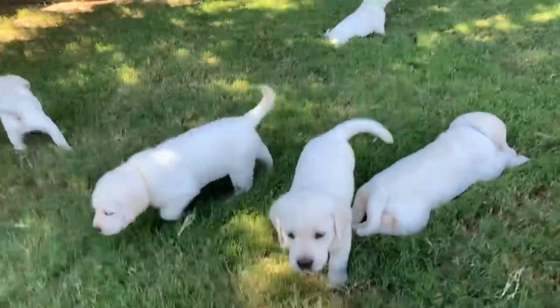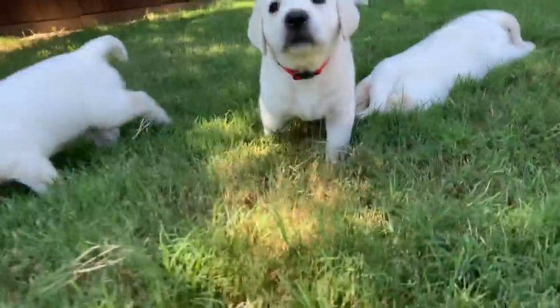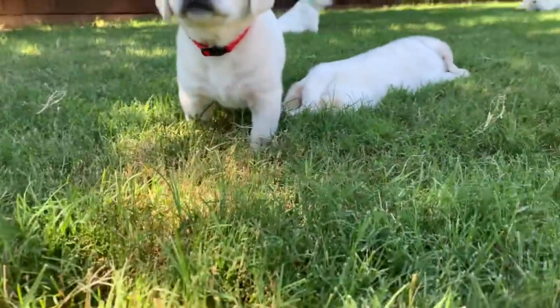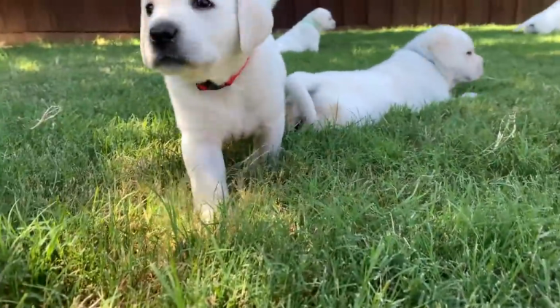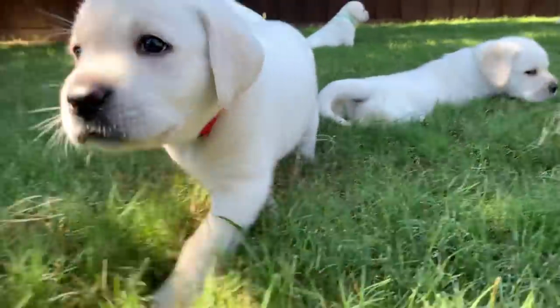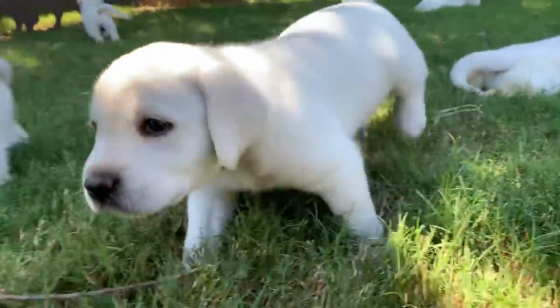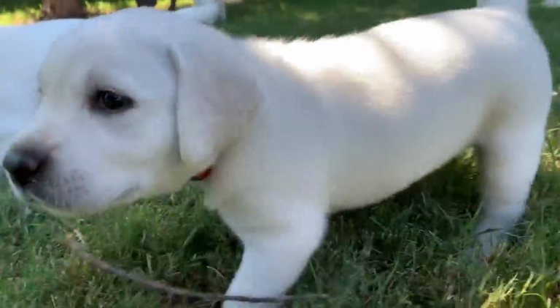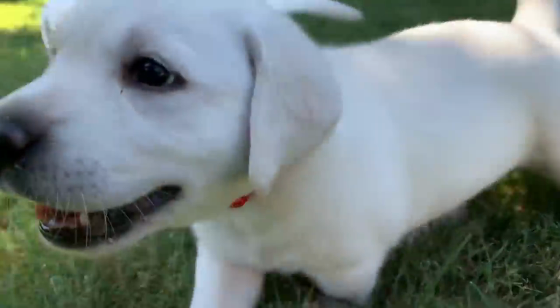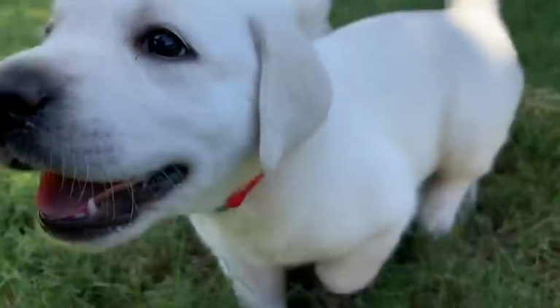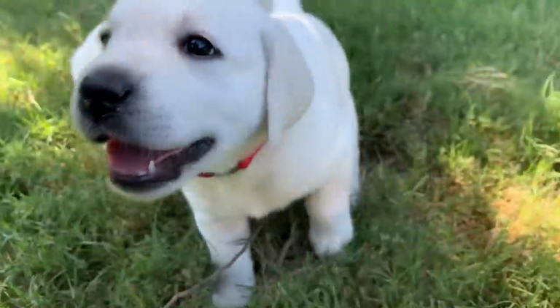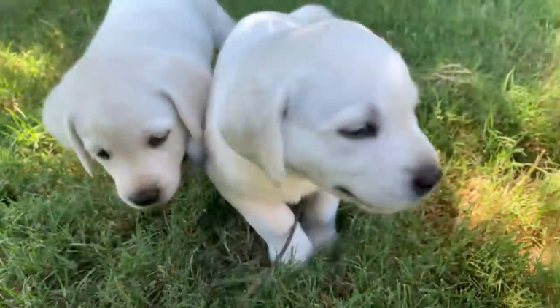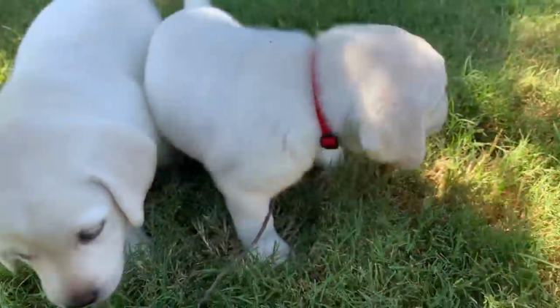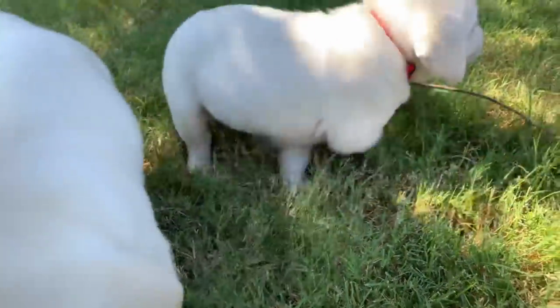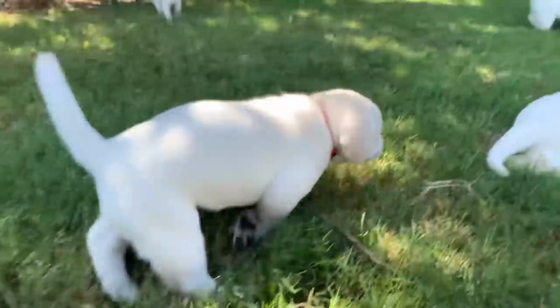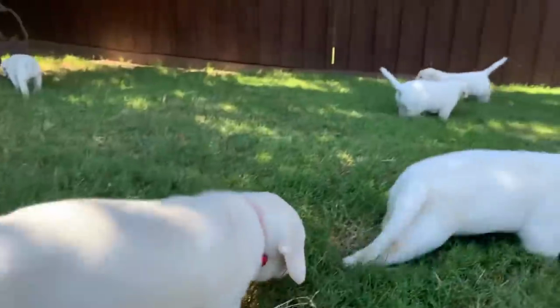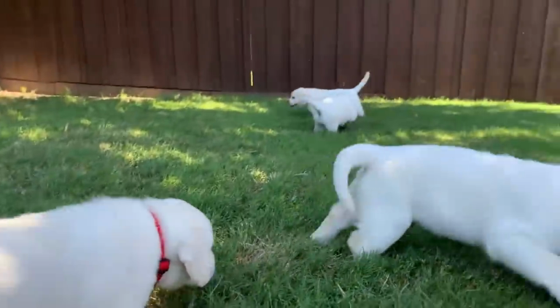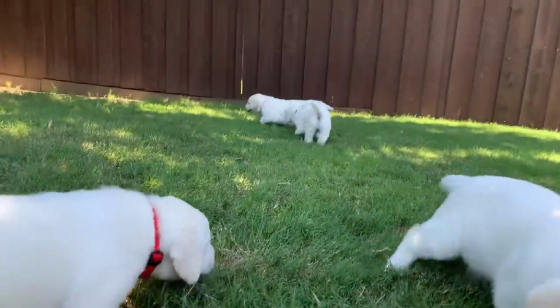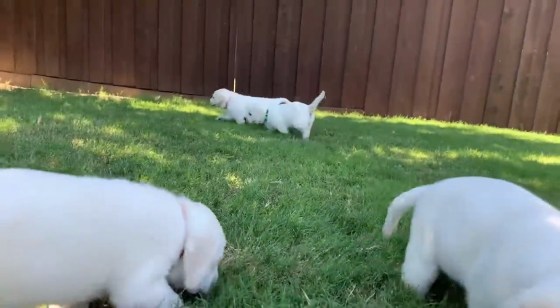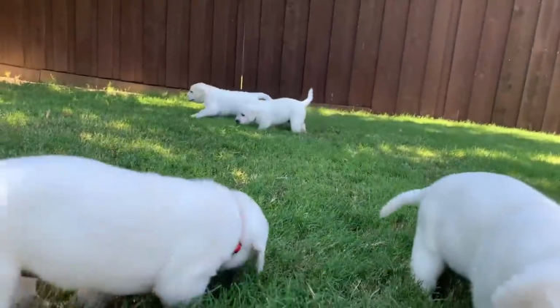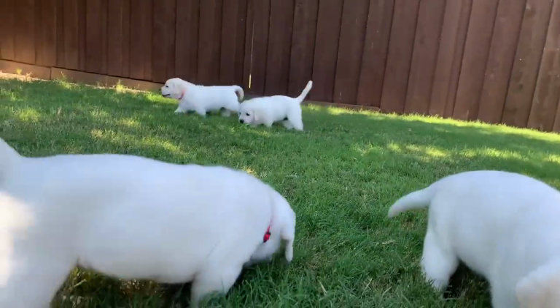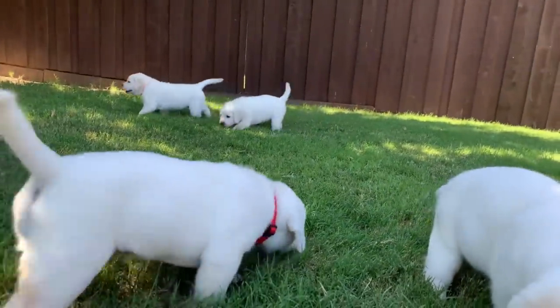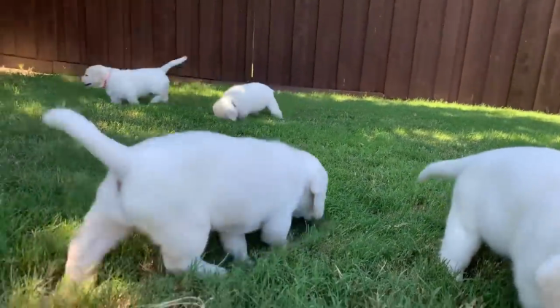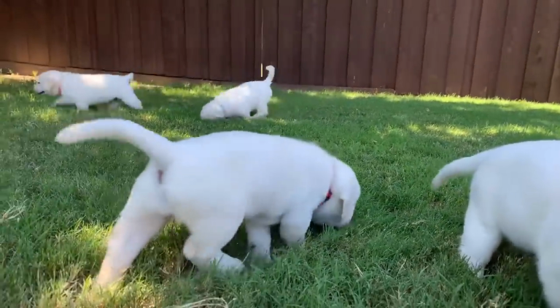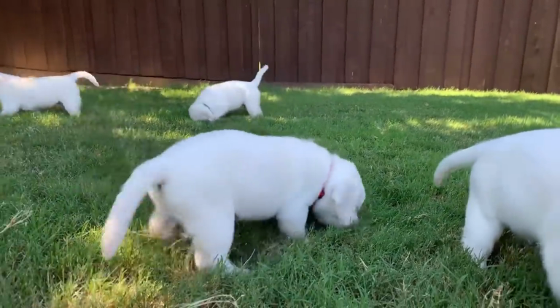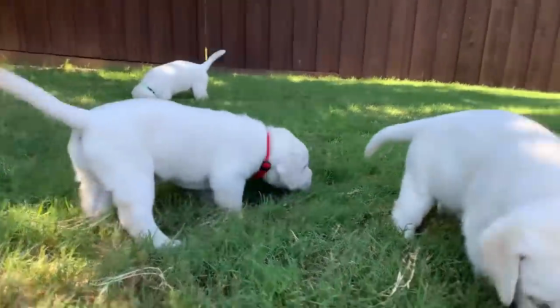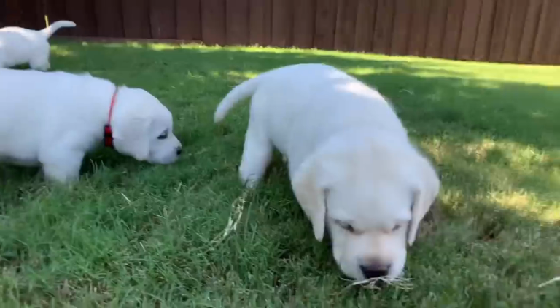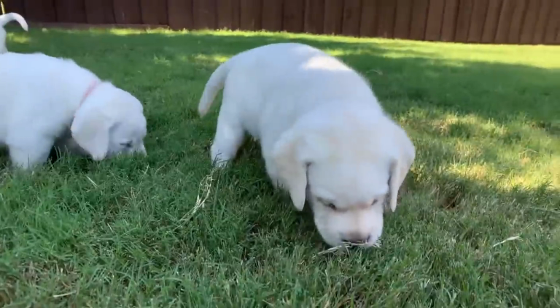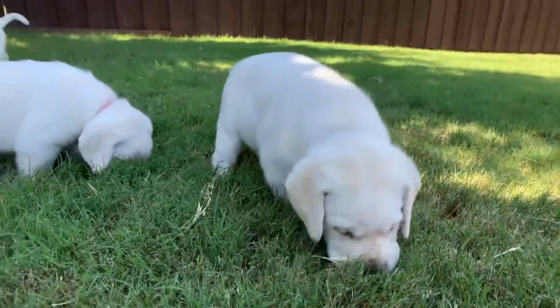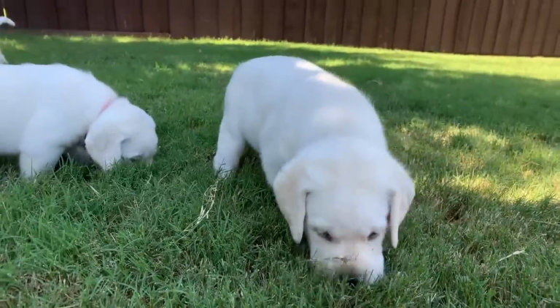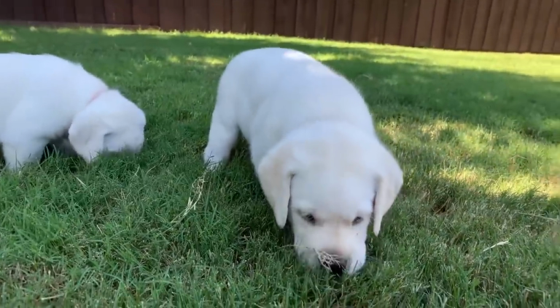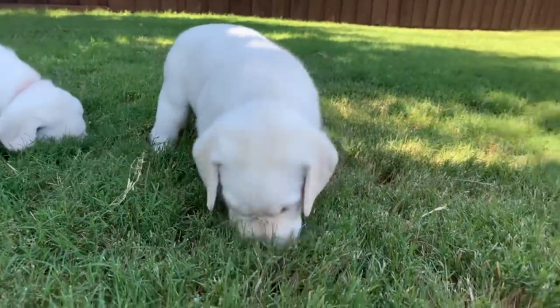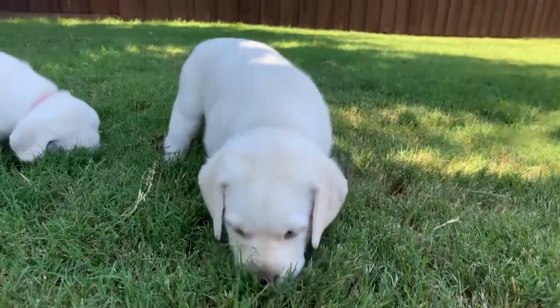Who's ready for lunch? Good puppies. Yeah, I think you might be ready for lunch, Sade.